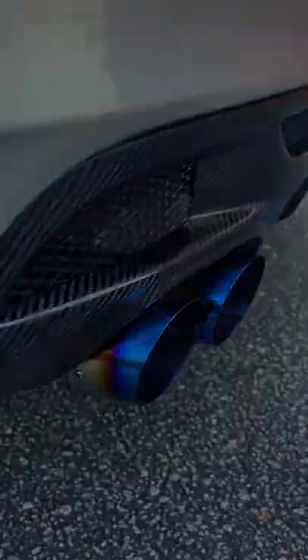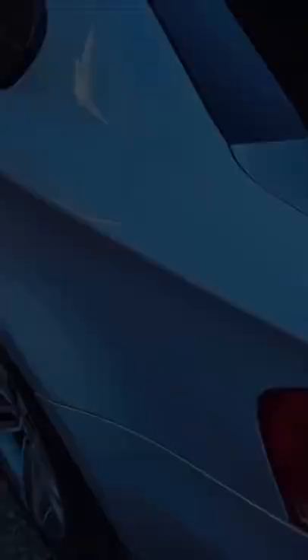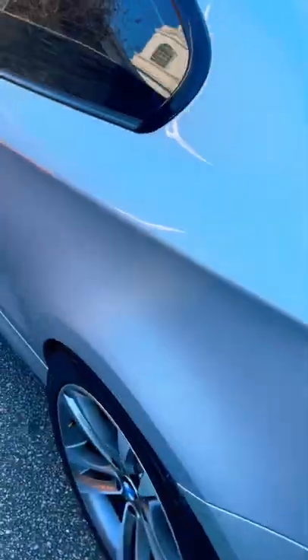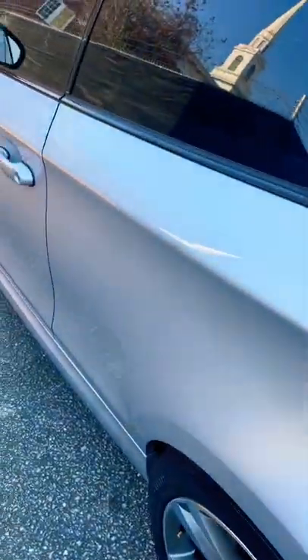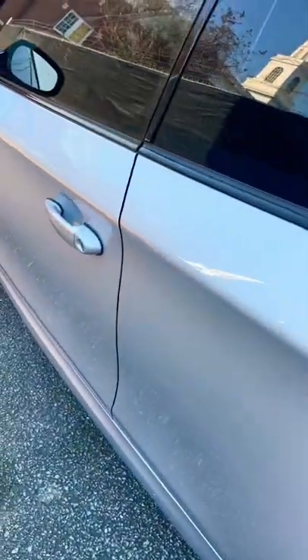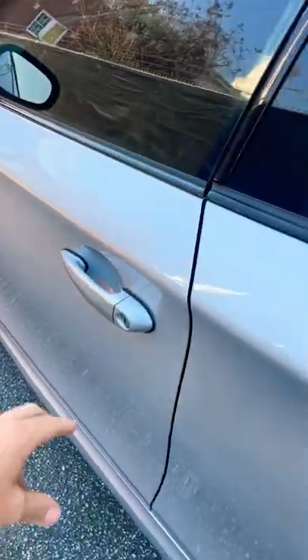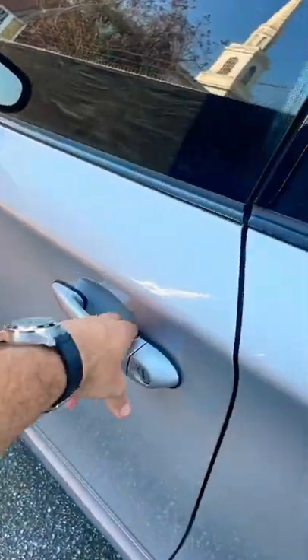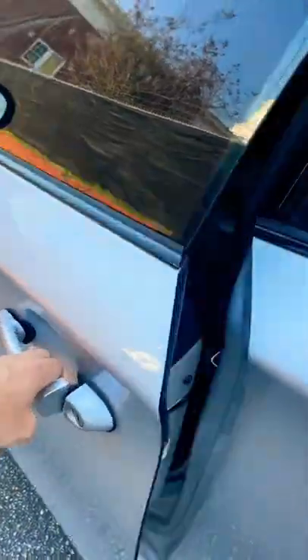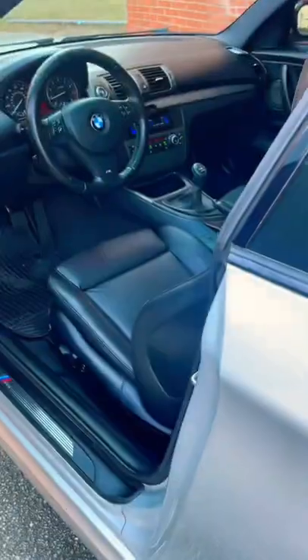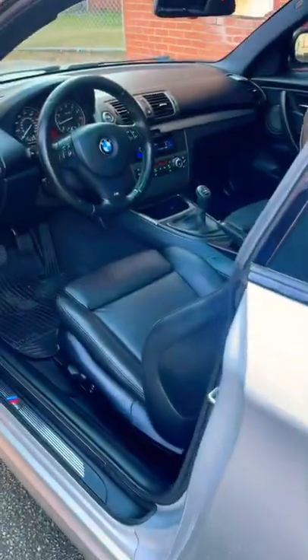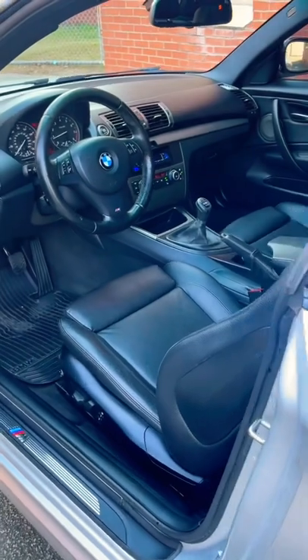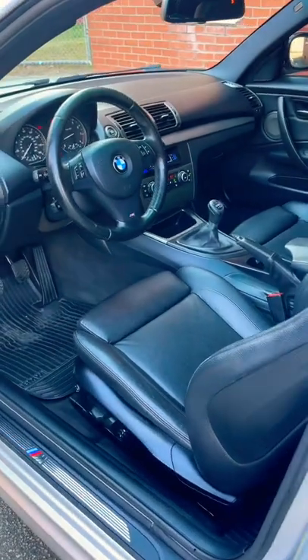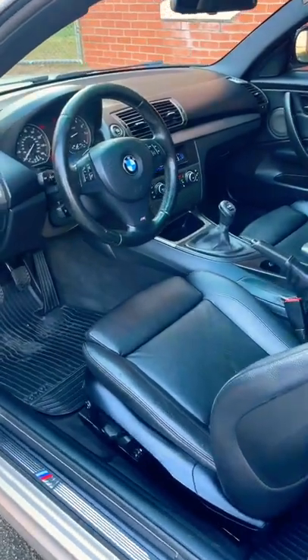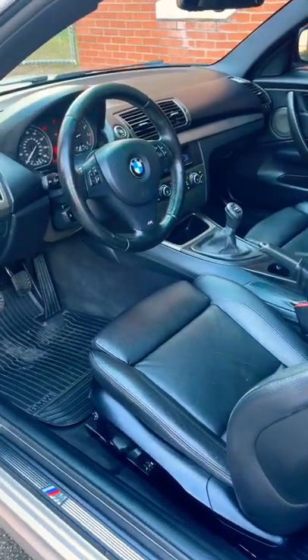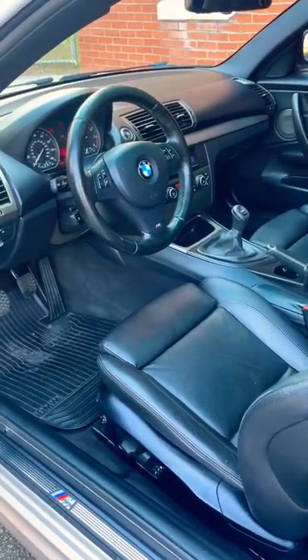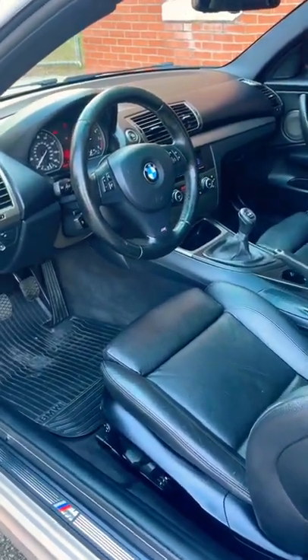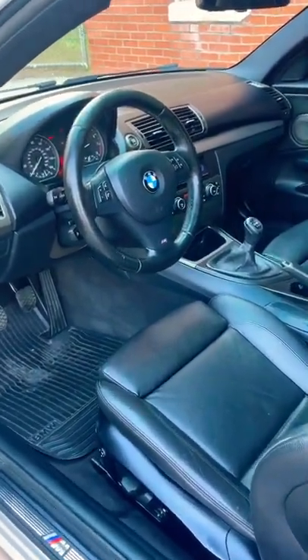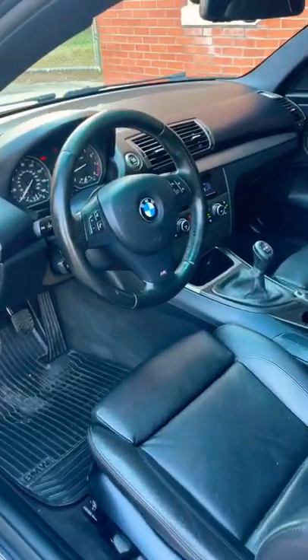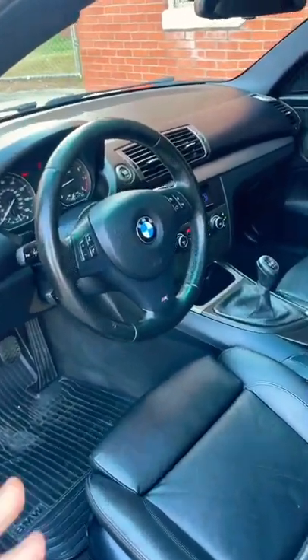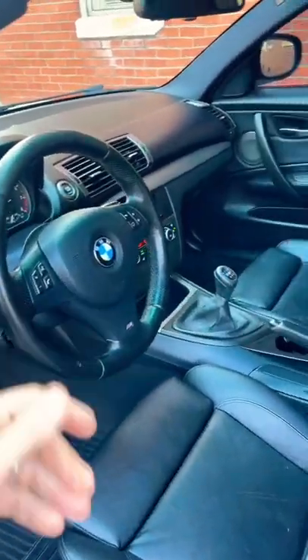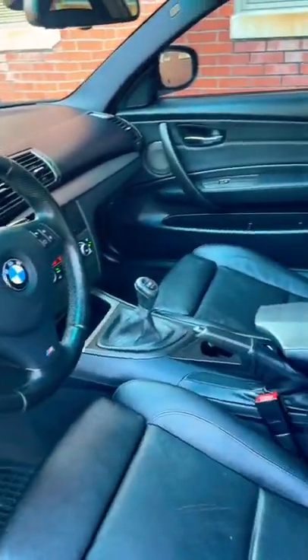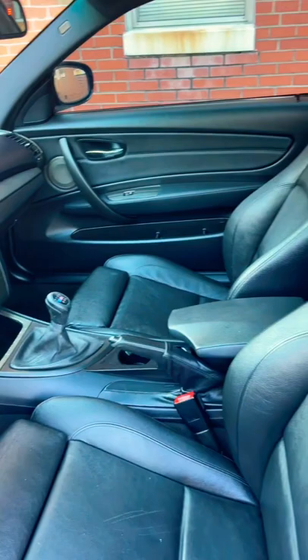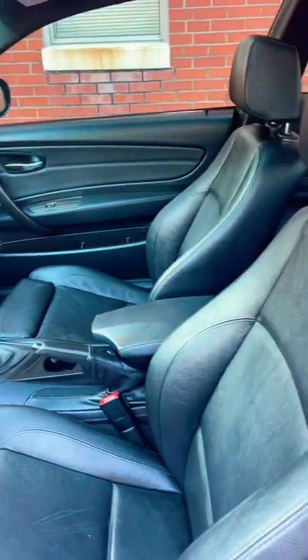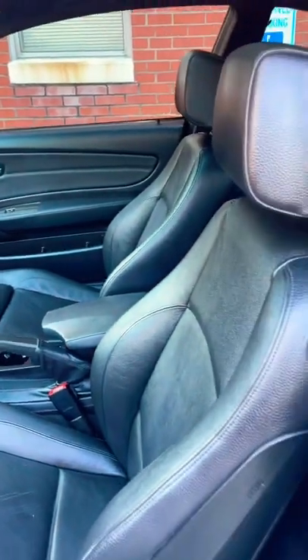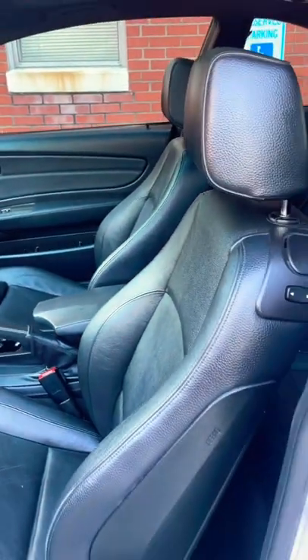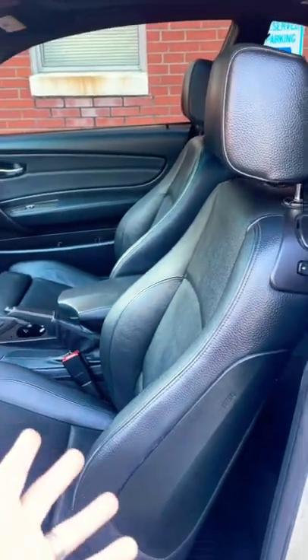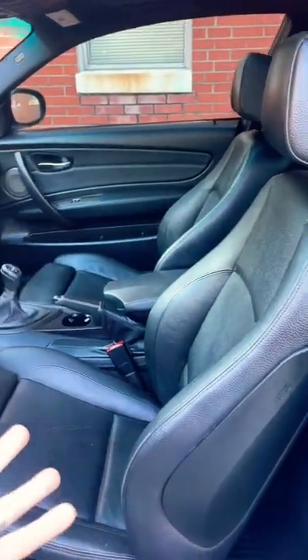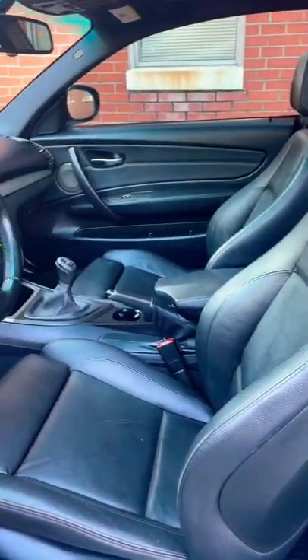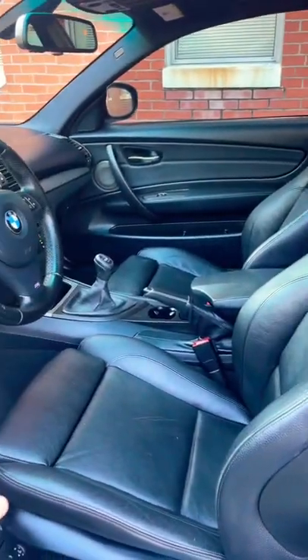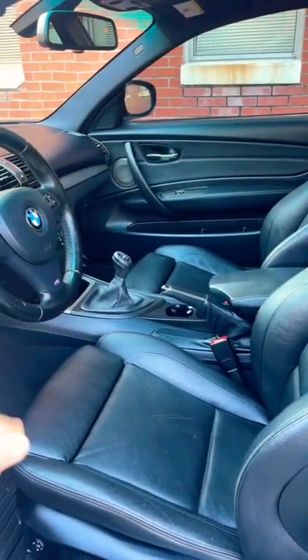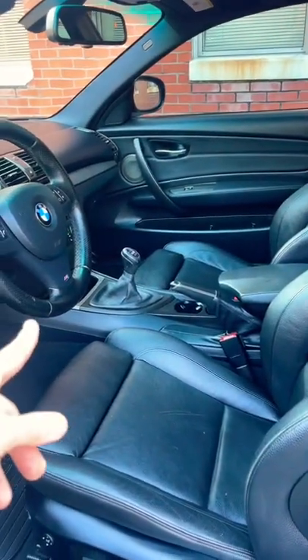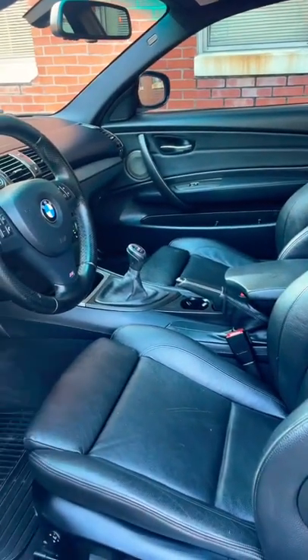We haven't even shown you the interior yet — black leather, manual transmission, 92,000 miles, and only $14,990. Let me know if you want it.